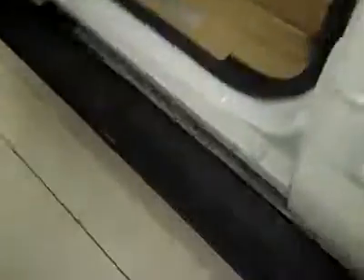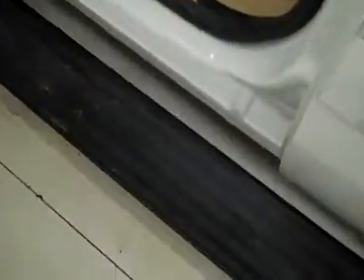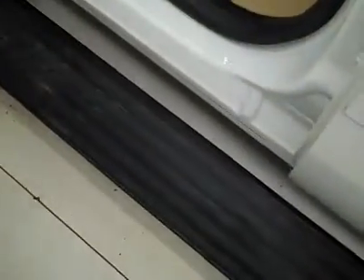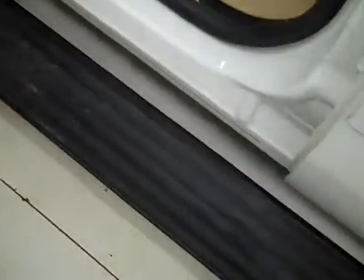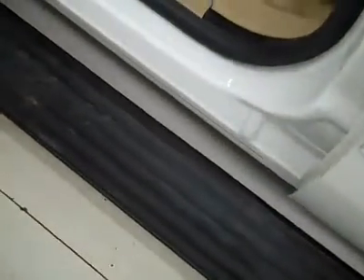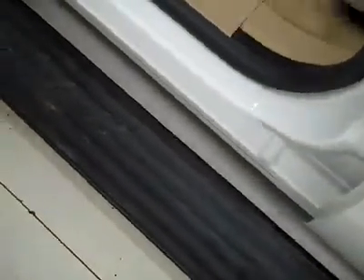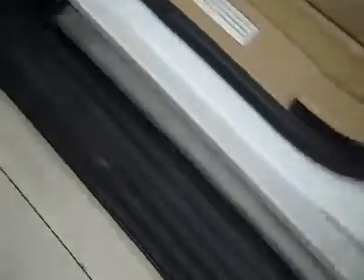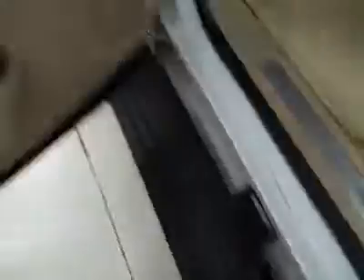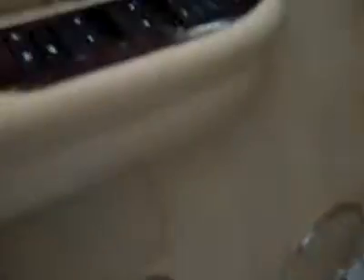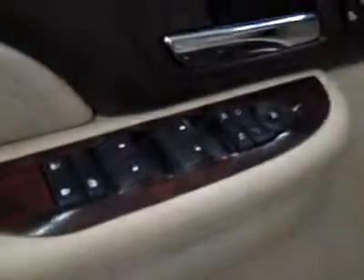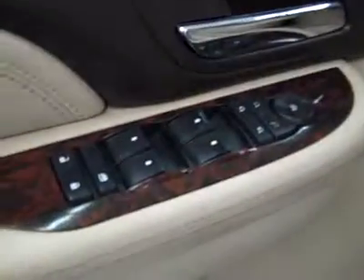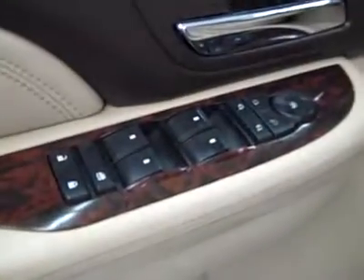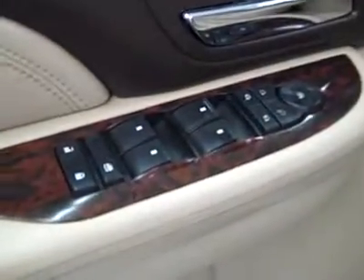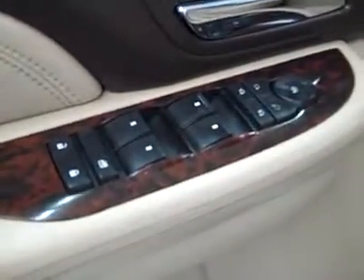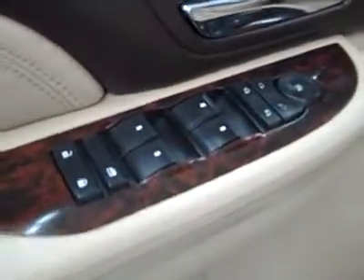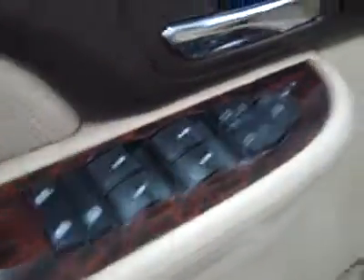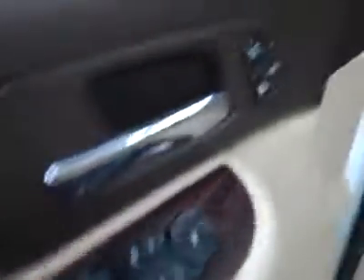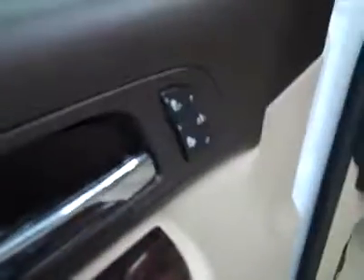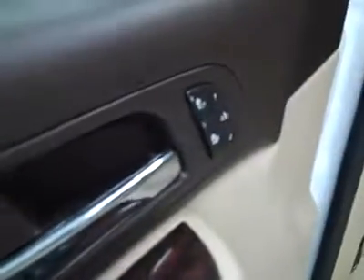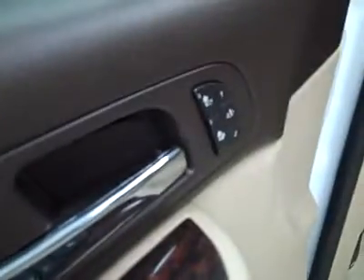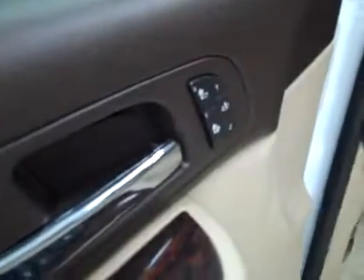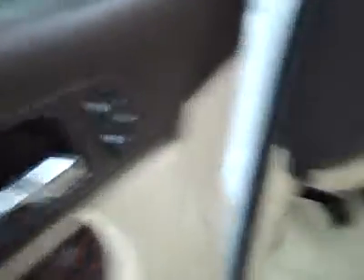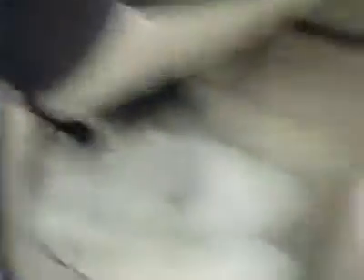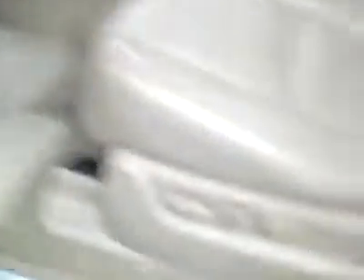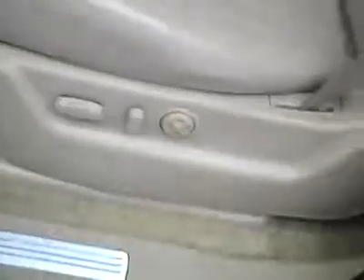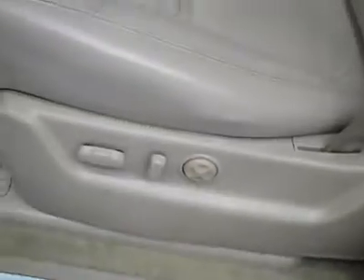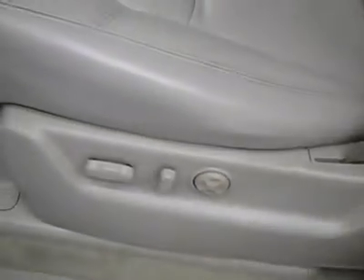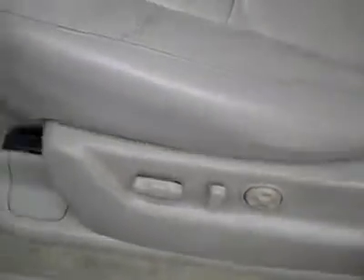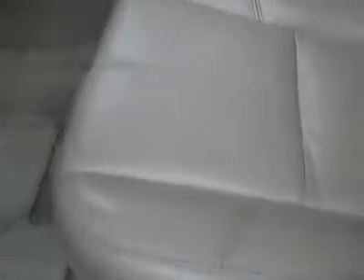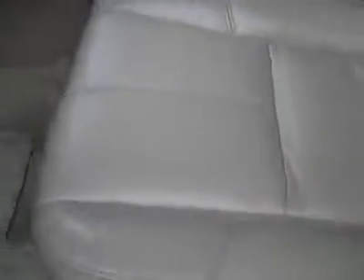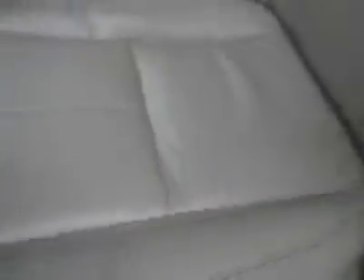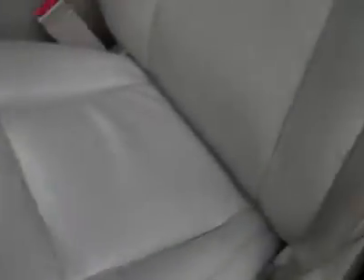Let's take a look inside. Power extending step bars, power windows, locks and mirrors, dual heated seats, memory driver seat, power adjustable seats, and leather interior.